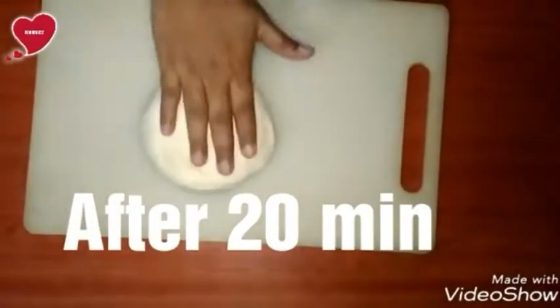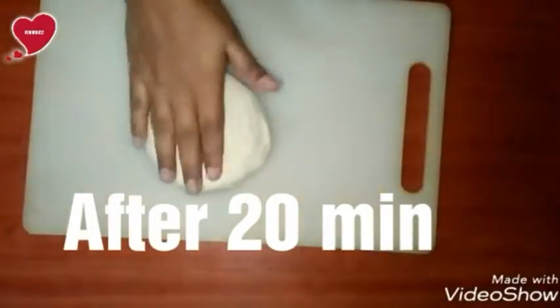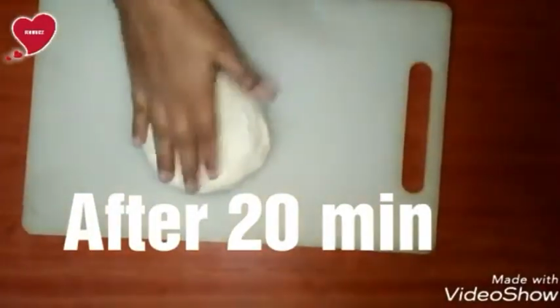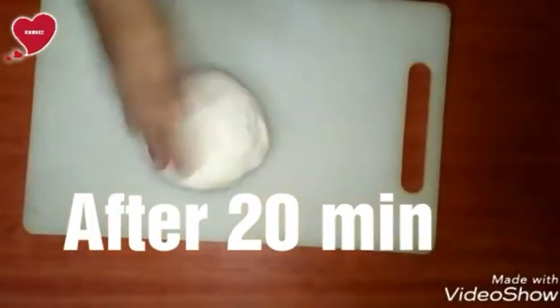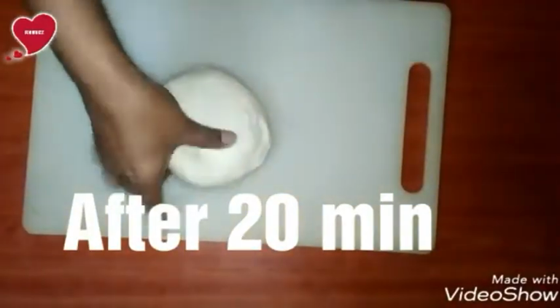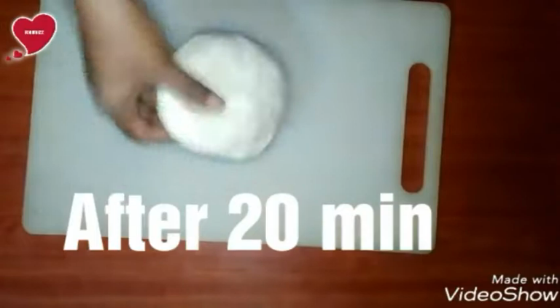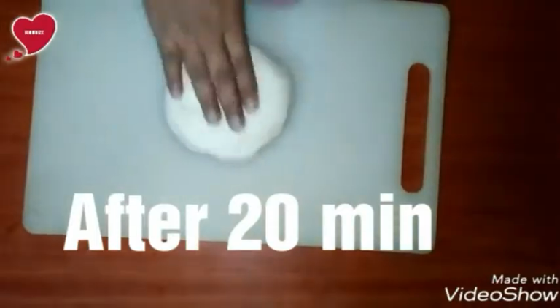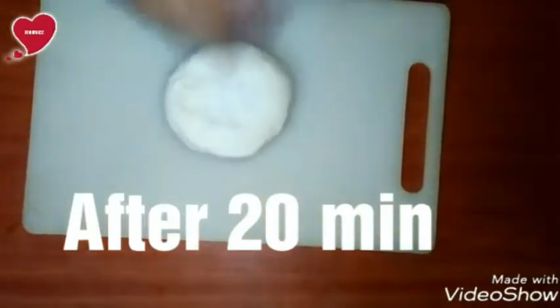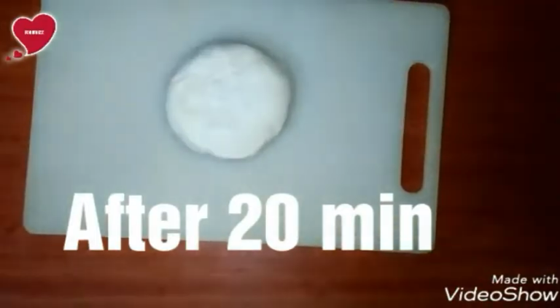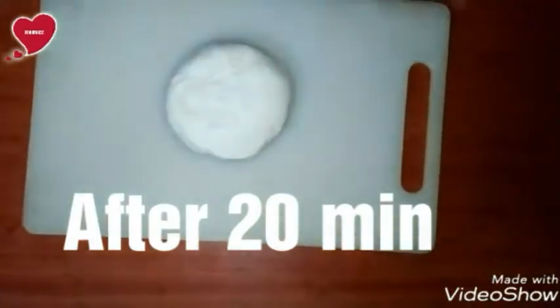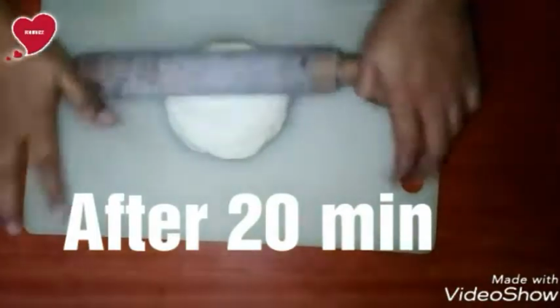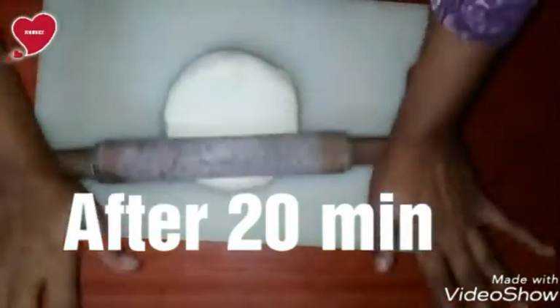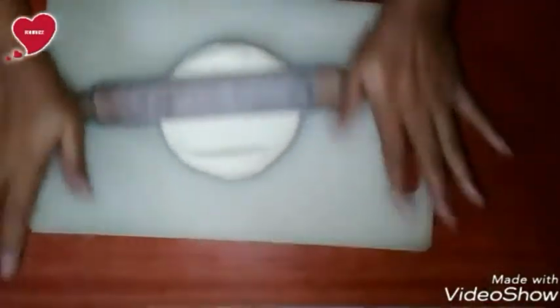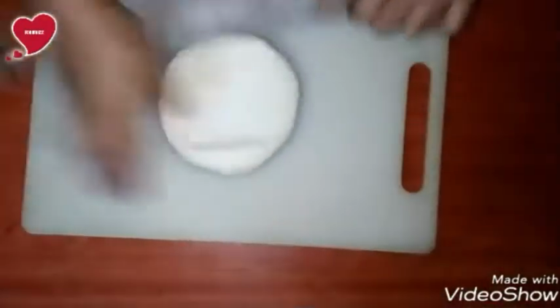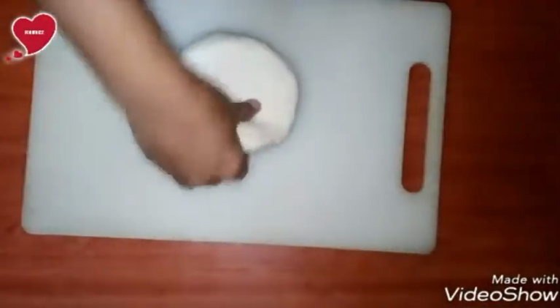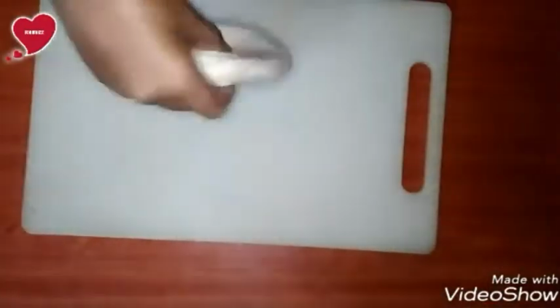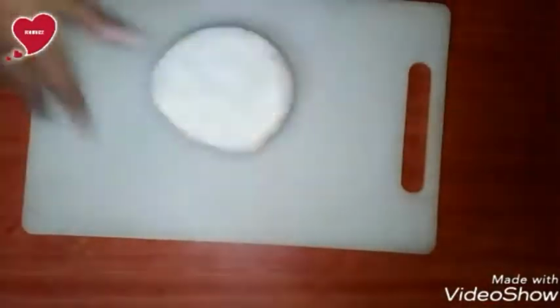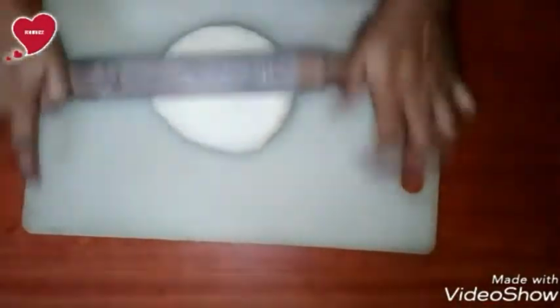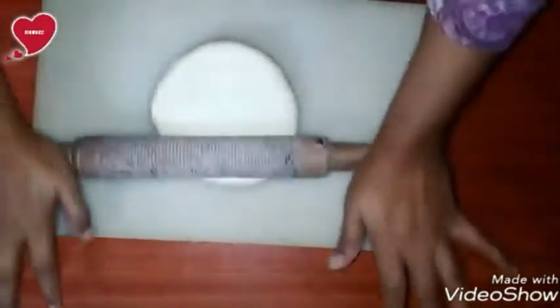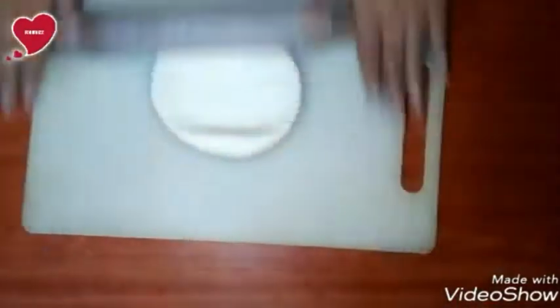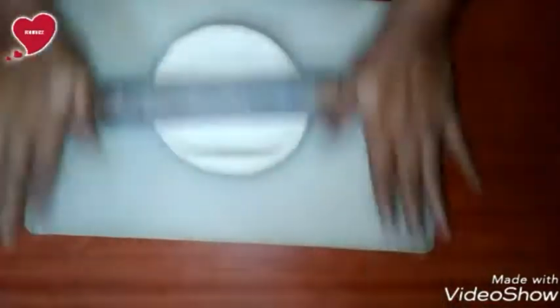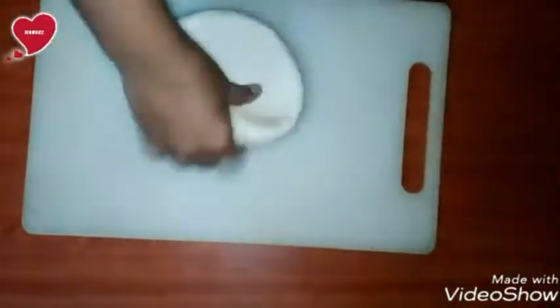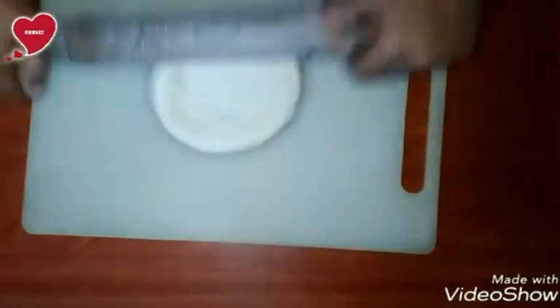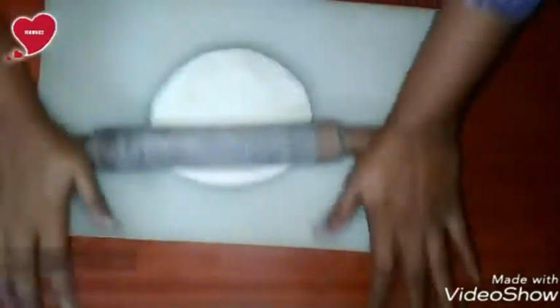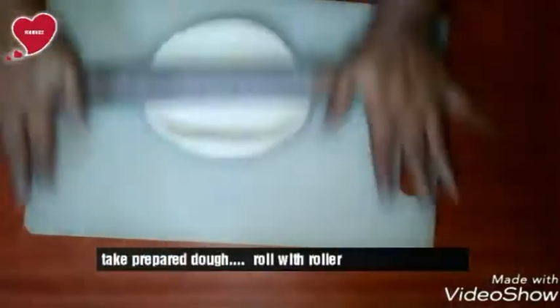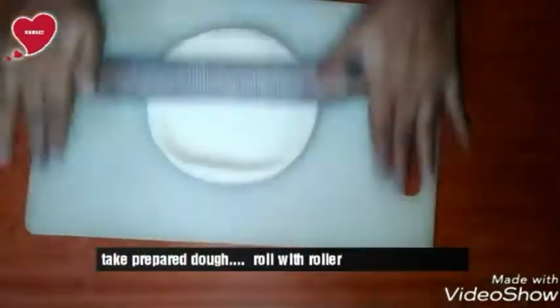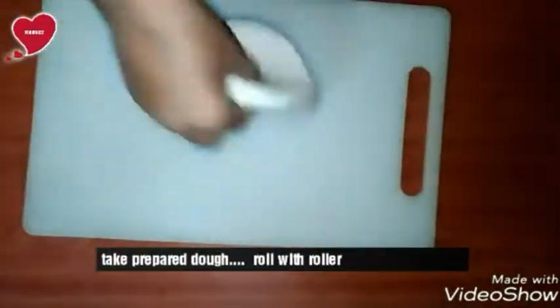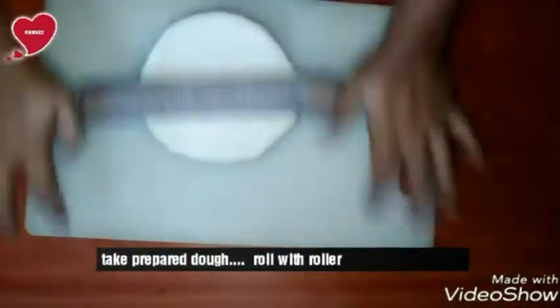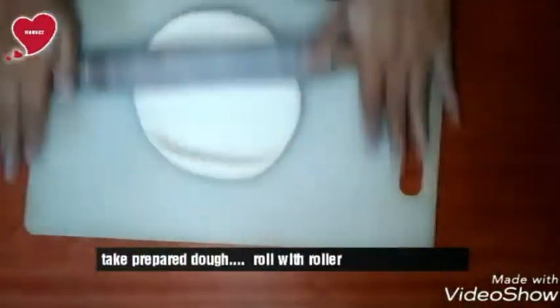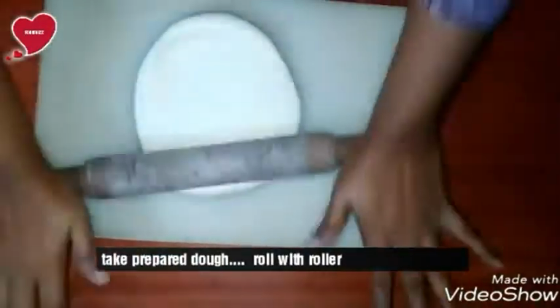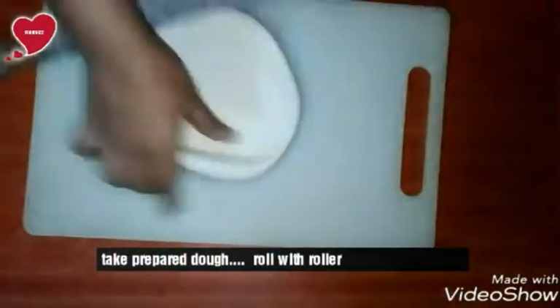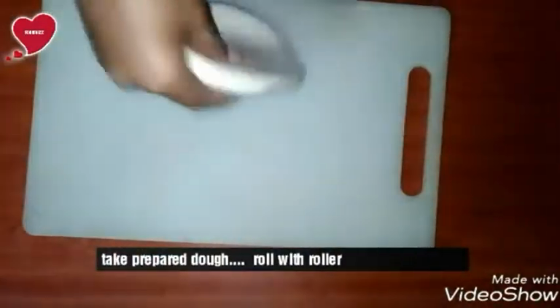After 20 minutes, our dough is ready. Now keep rolling and make a big dough sheet.